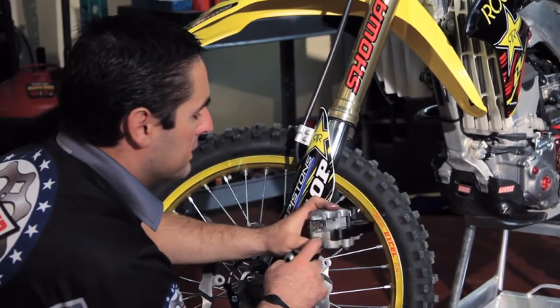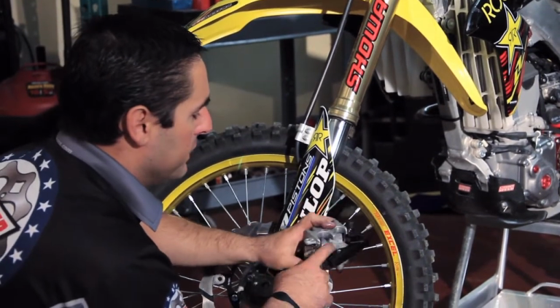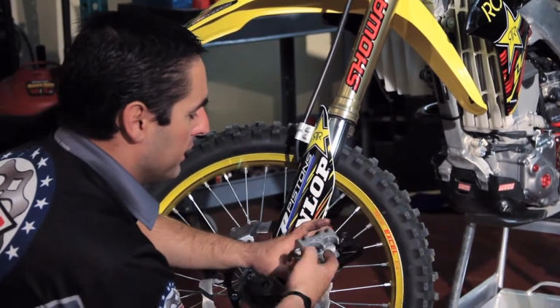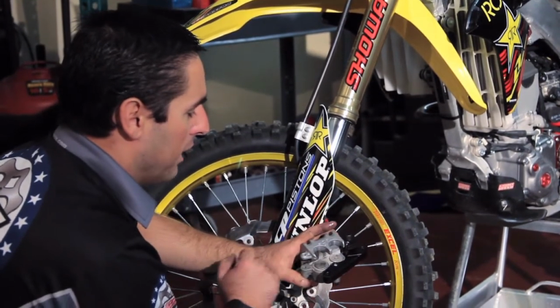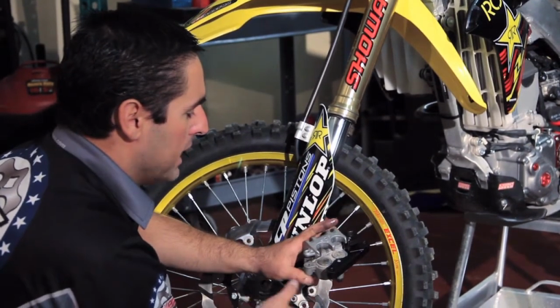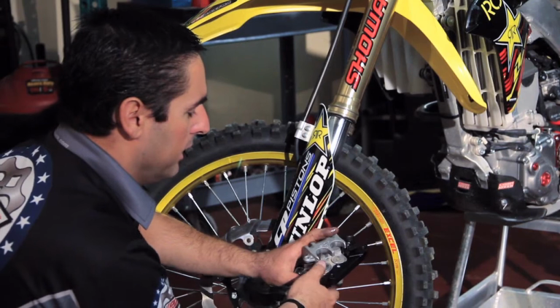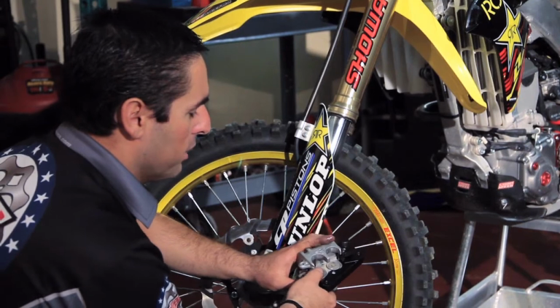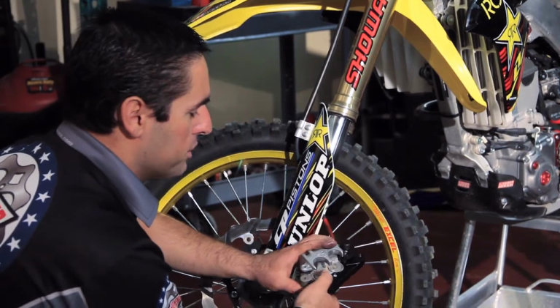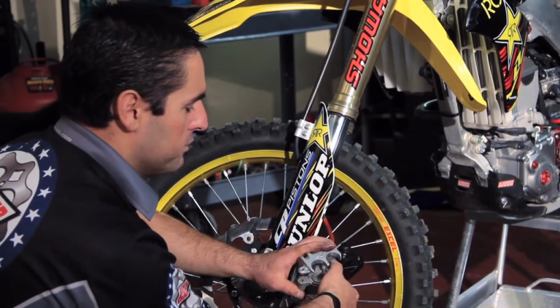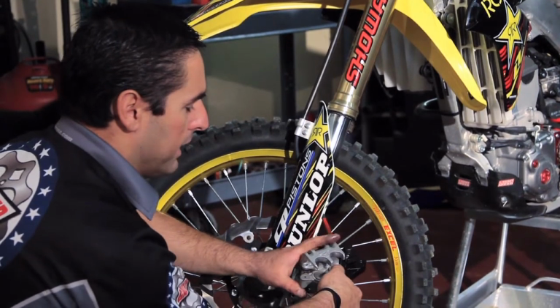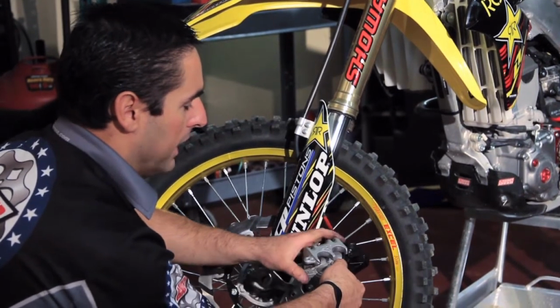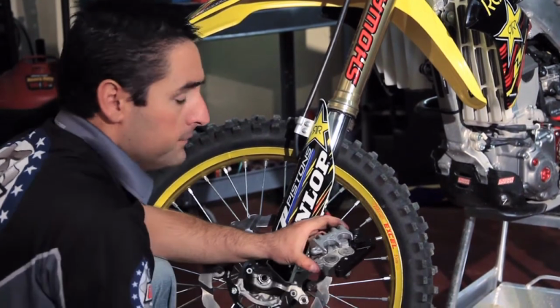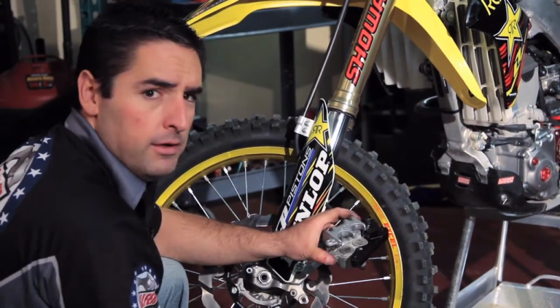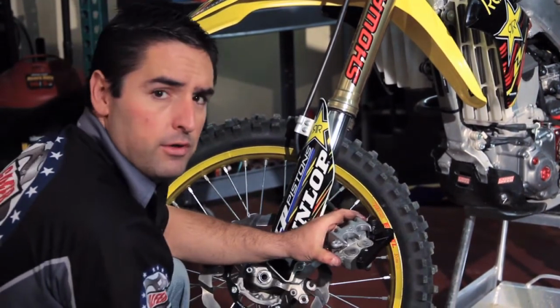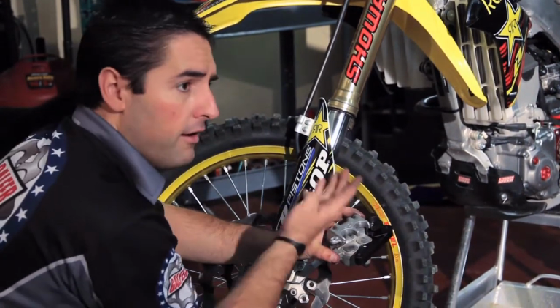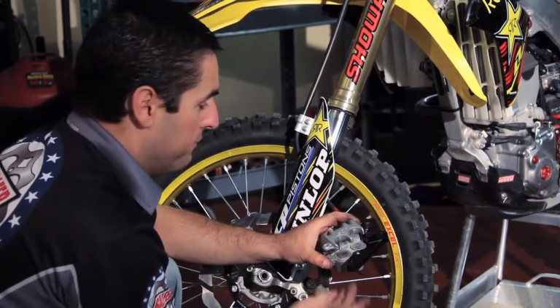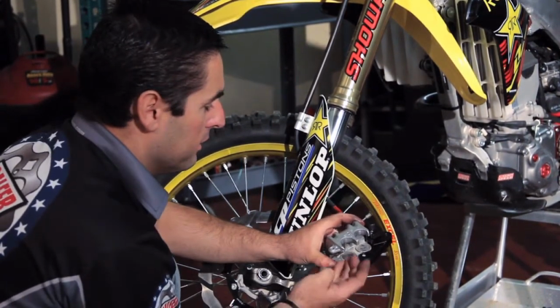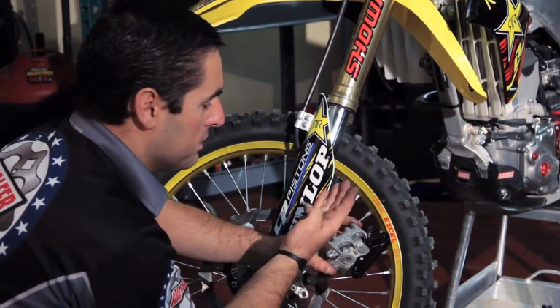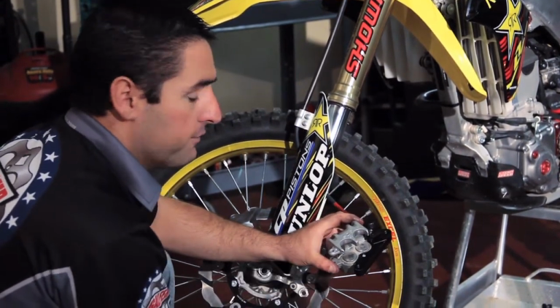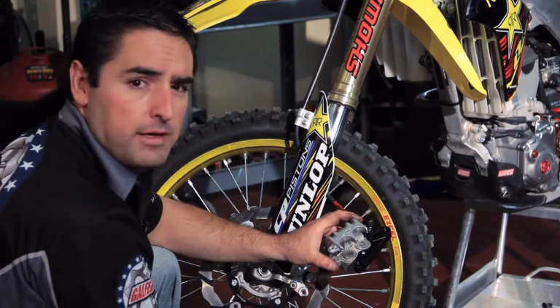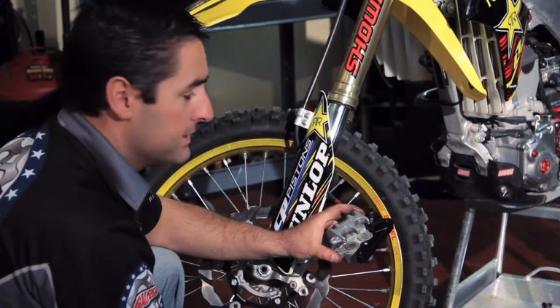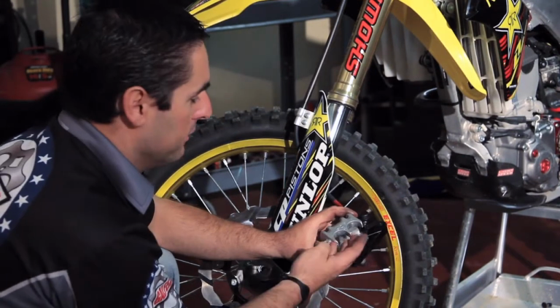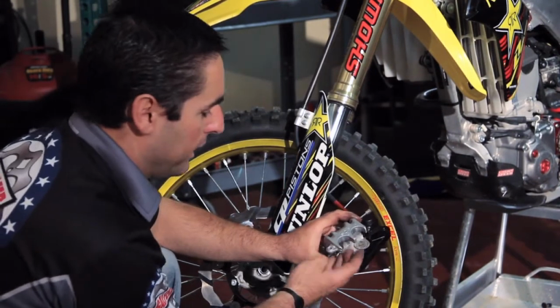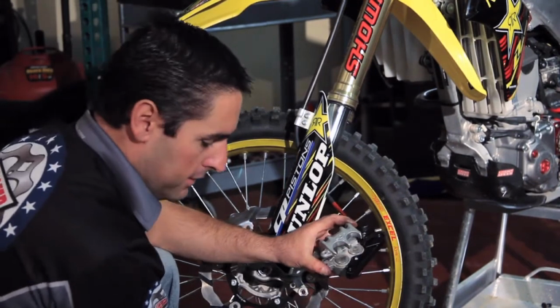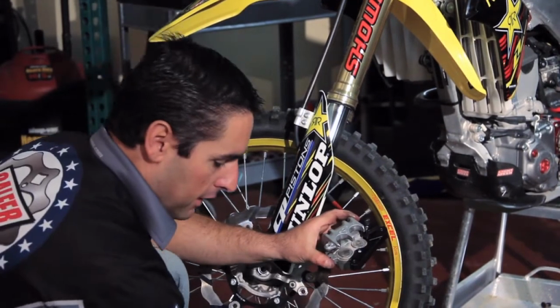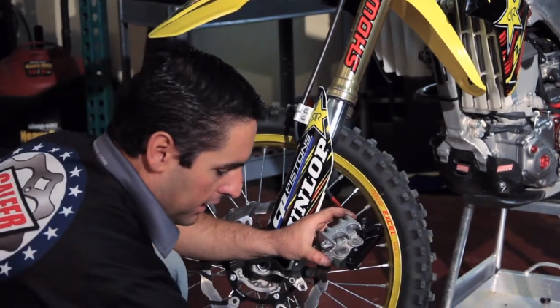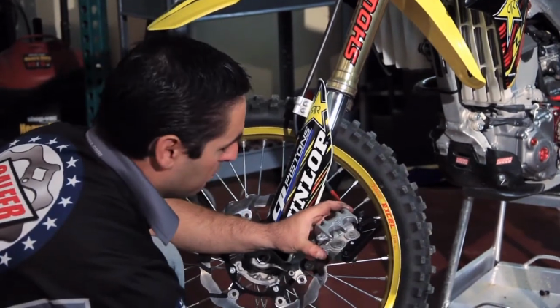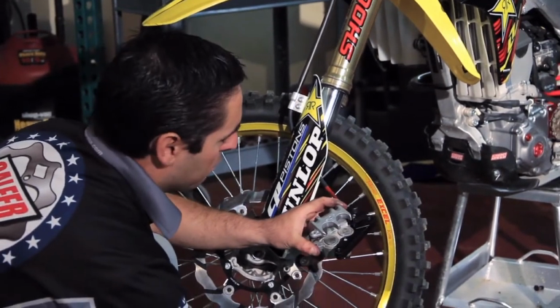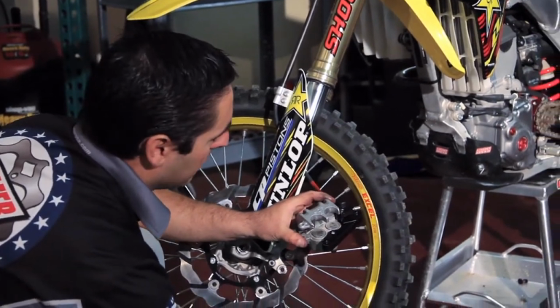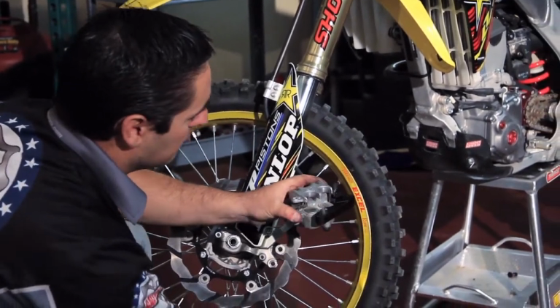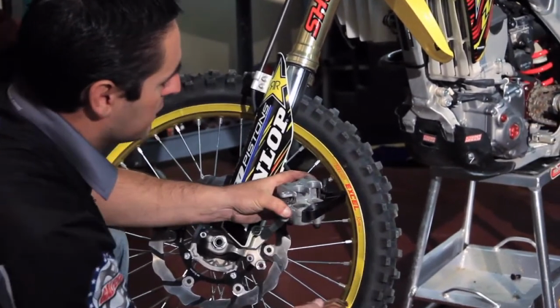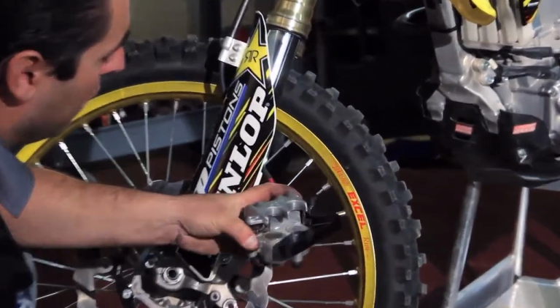Once the piston and the caliper is nice and clean, you want to push the pistons back inside so that you have the most amount of space, and then get the brand new brake pads and reinstall them.